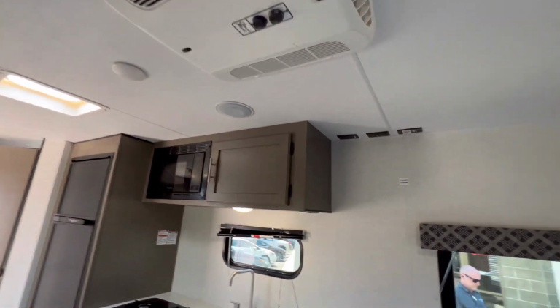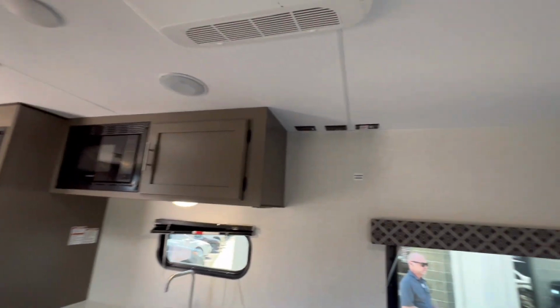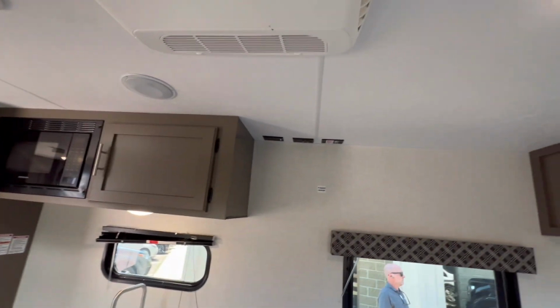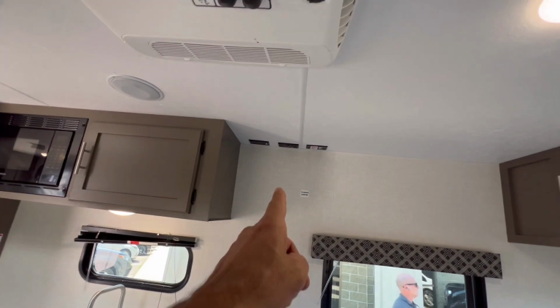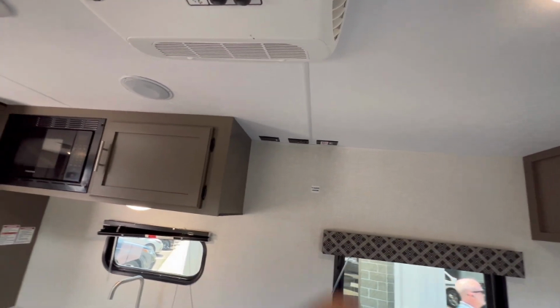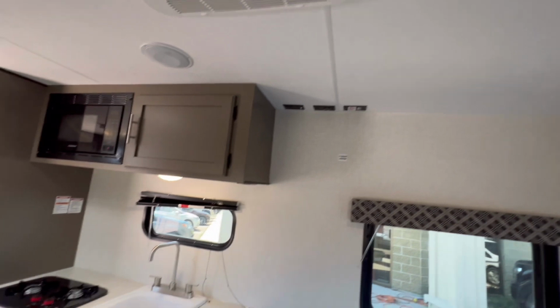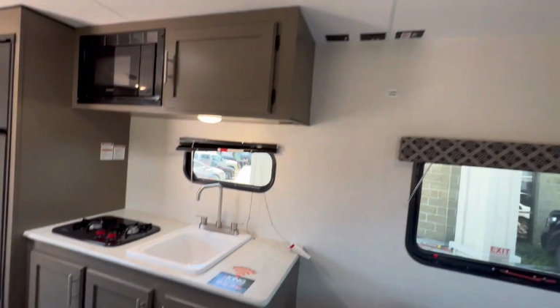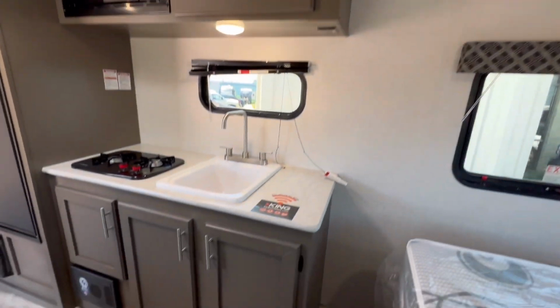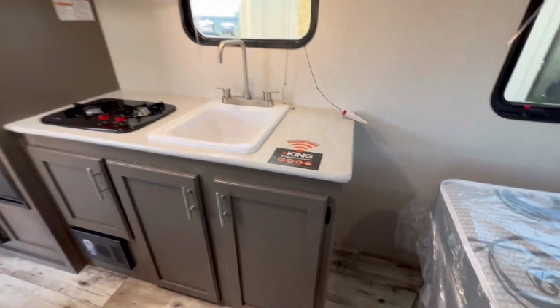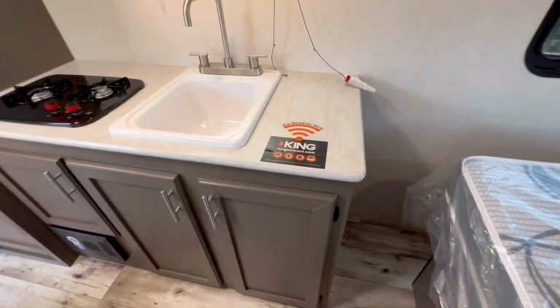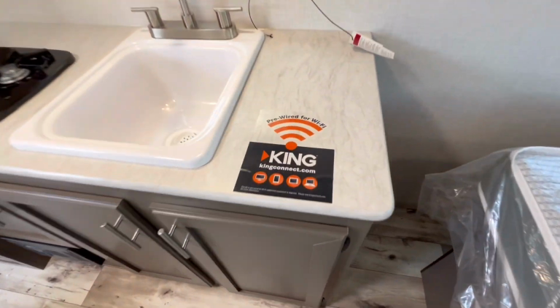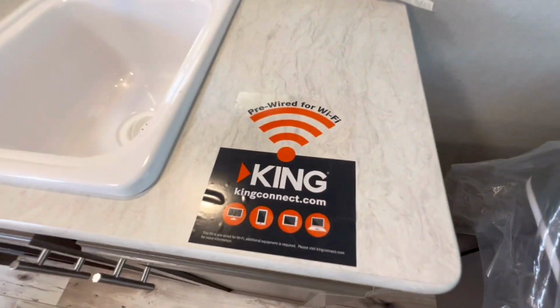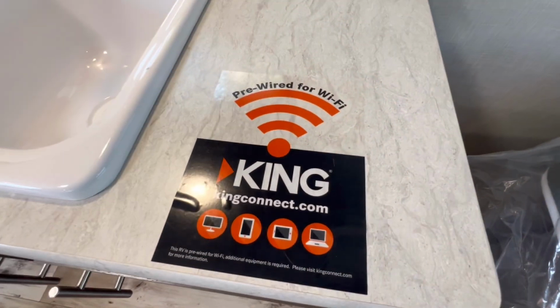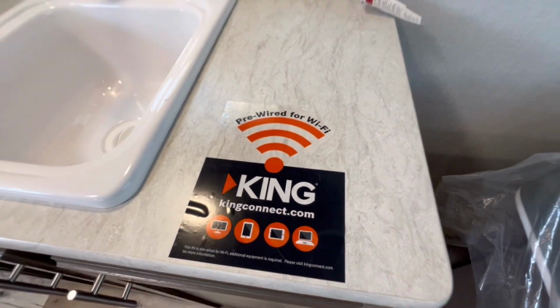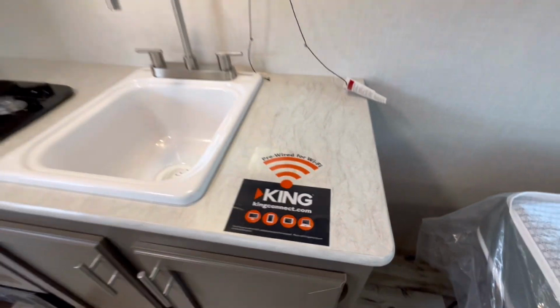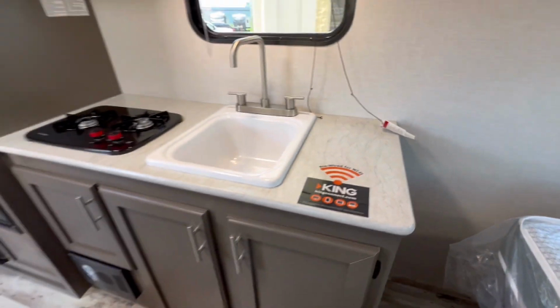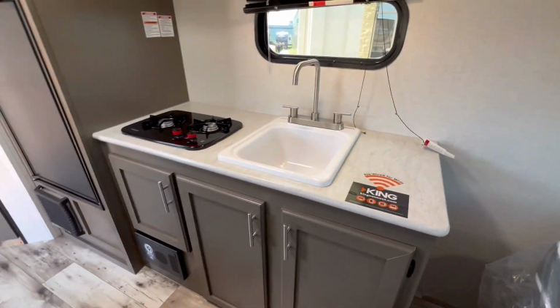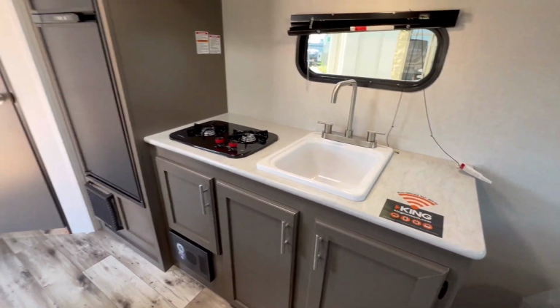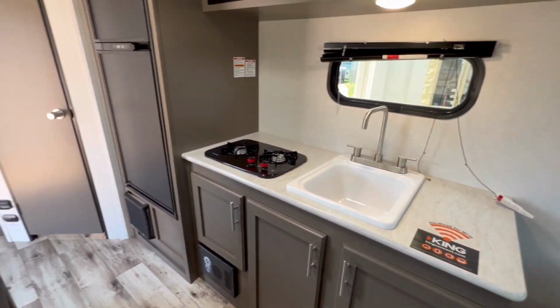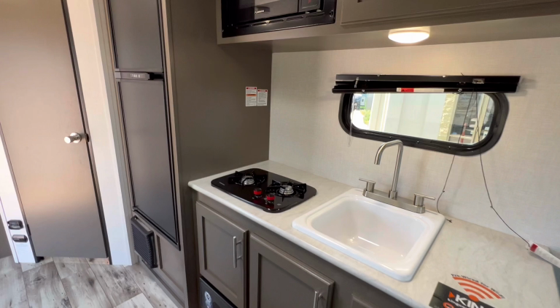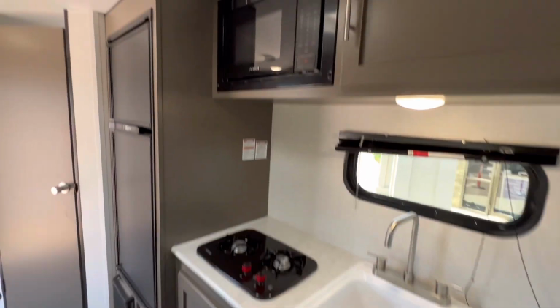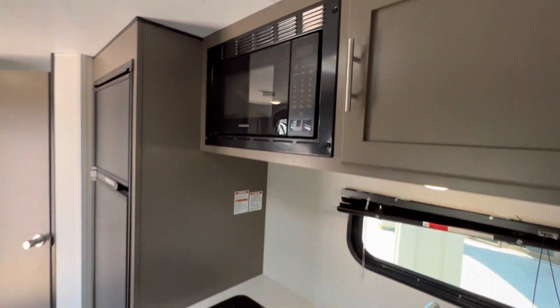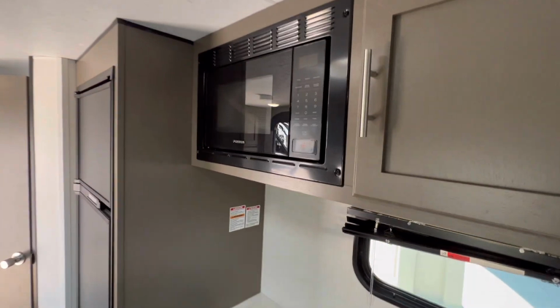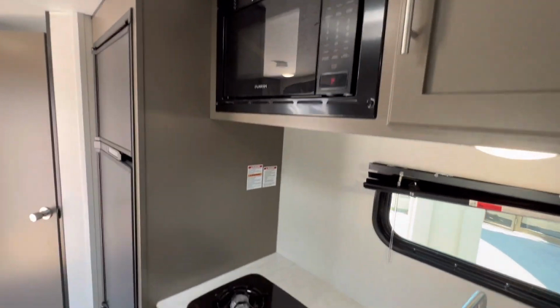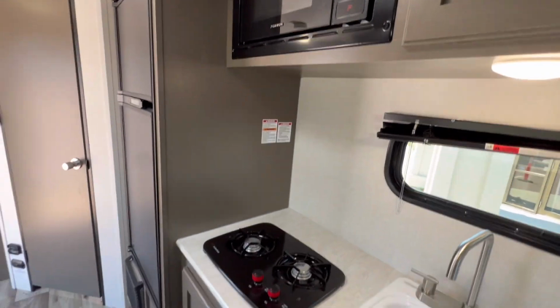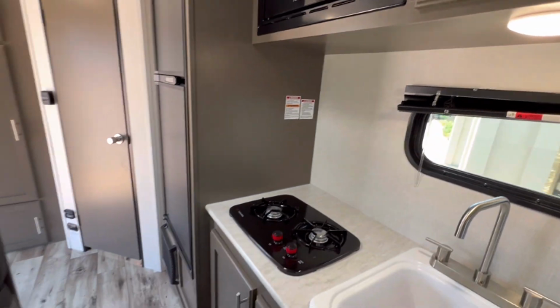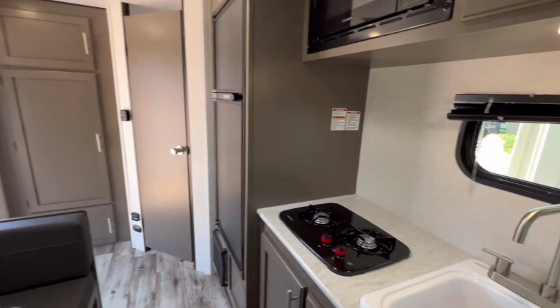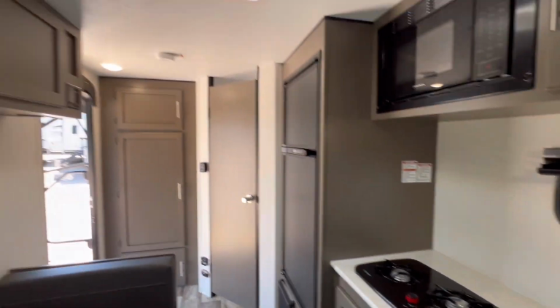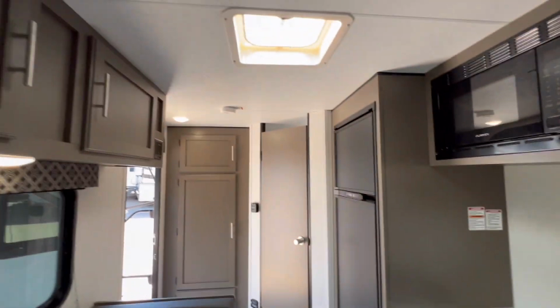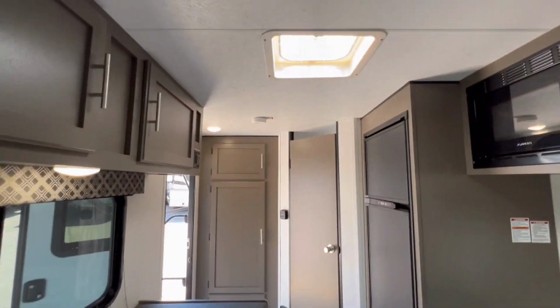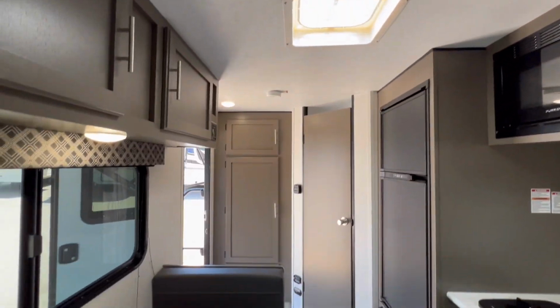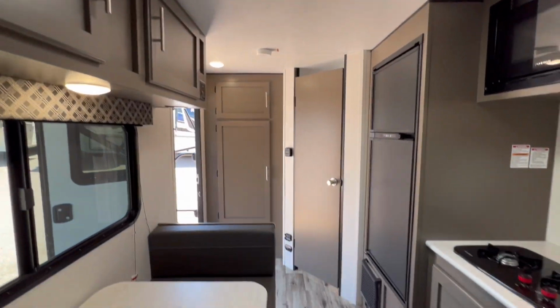AC. Great spot here to put a TV. It is pre-wired for a King Connect, so if you want to boost your WiFi signal, you can do that — work remotely.